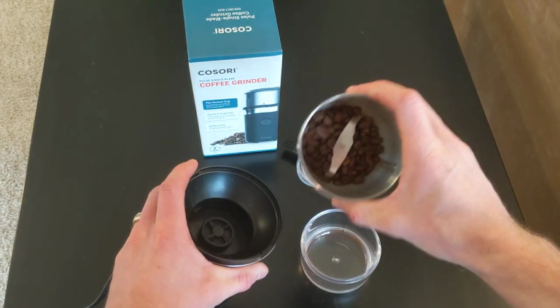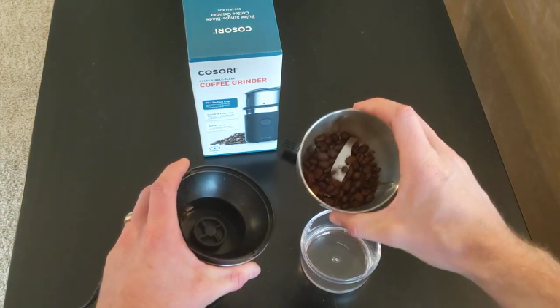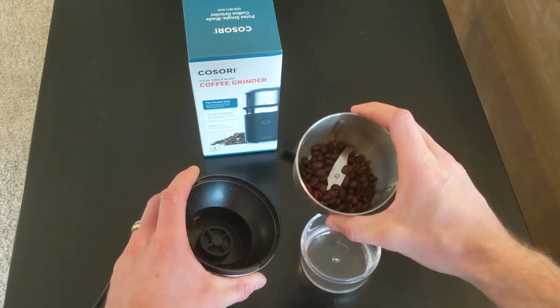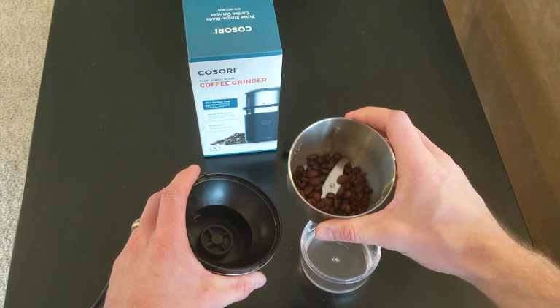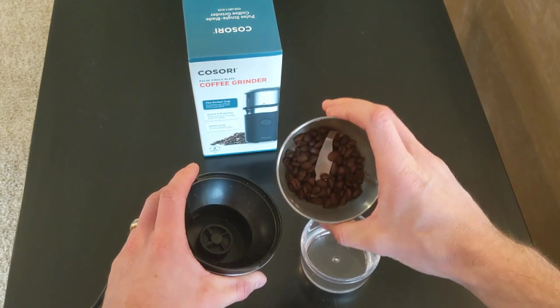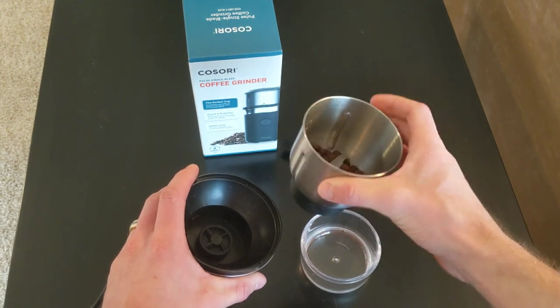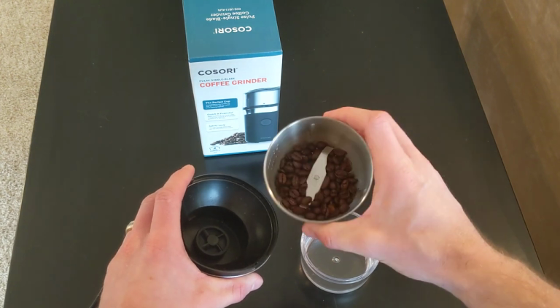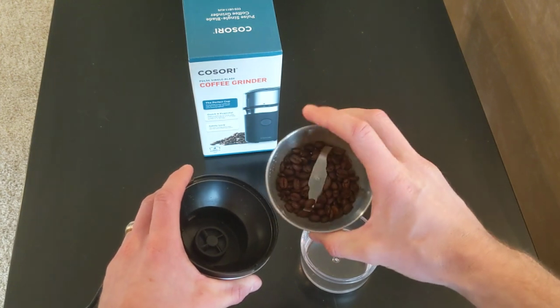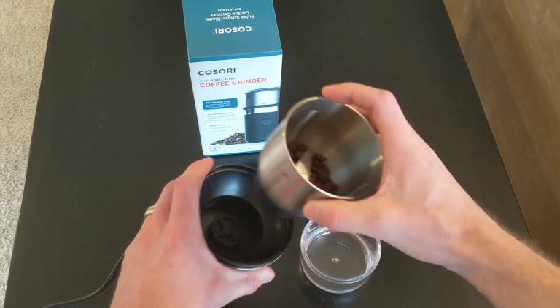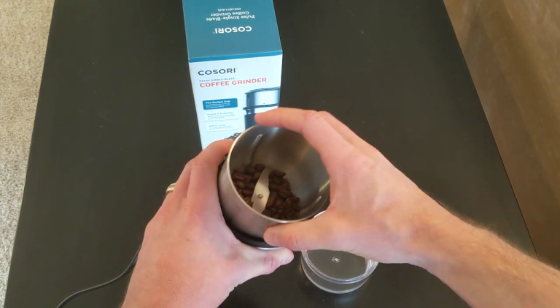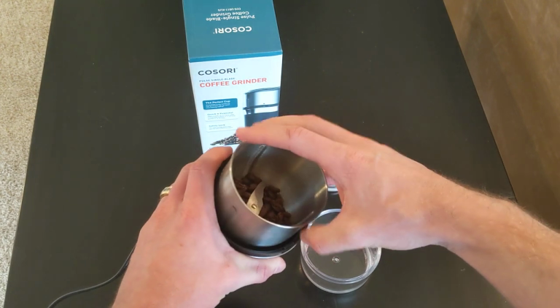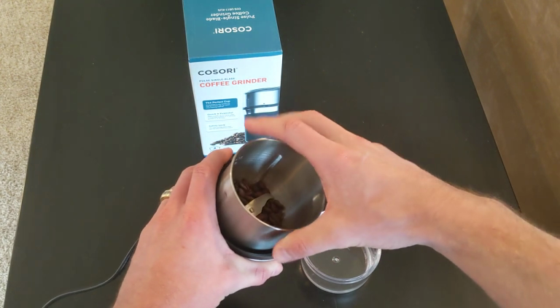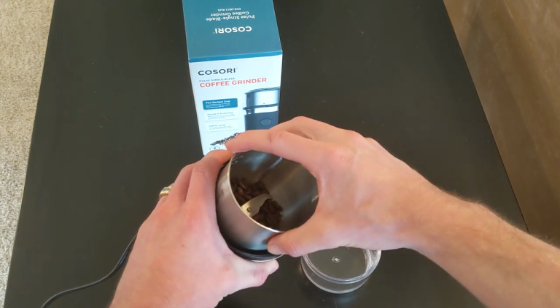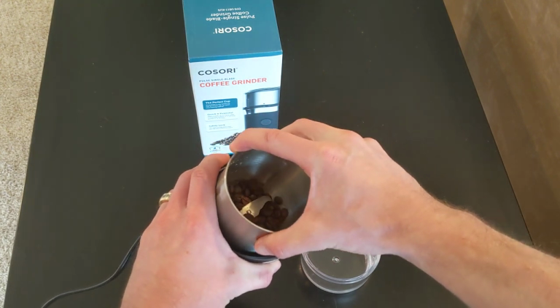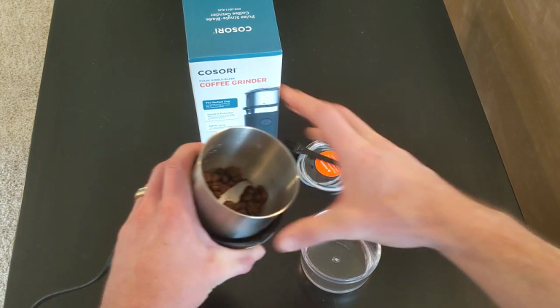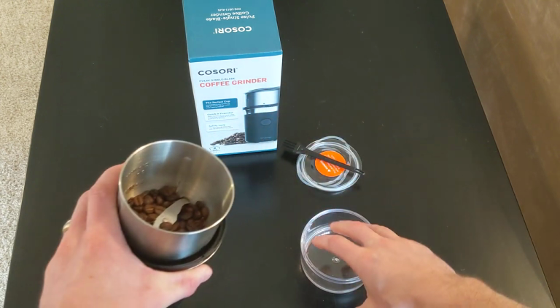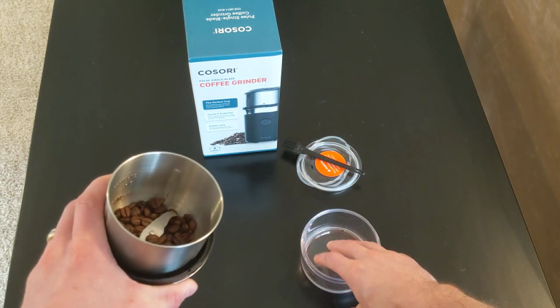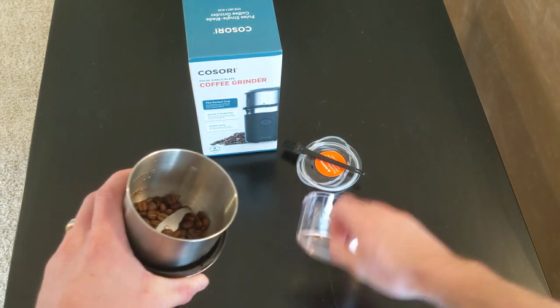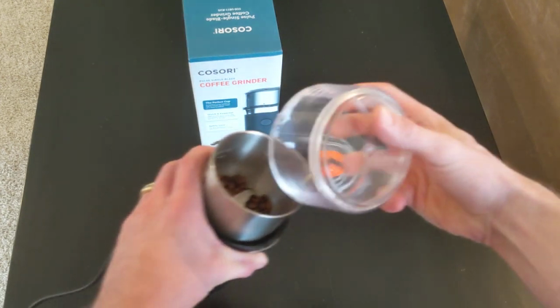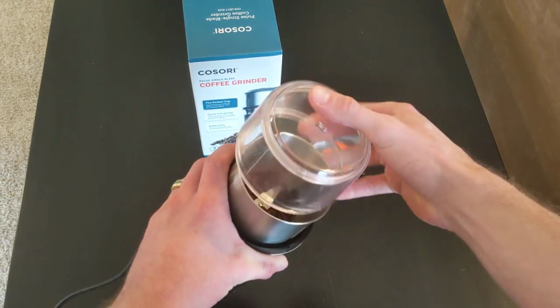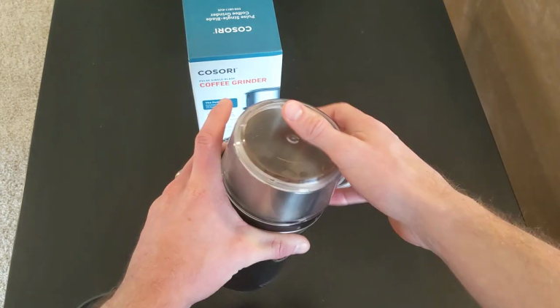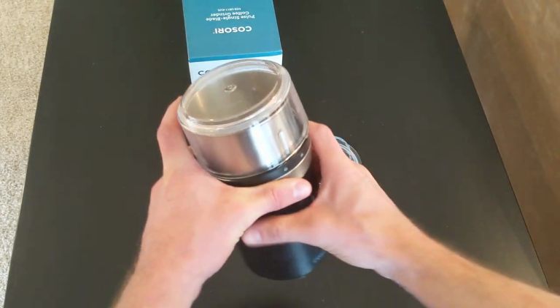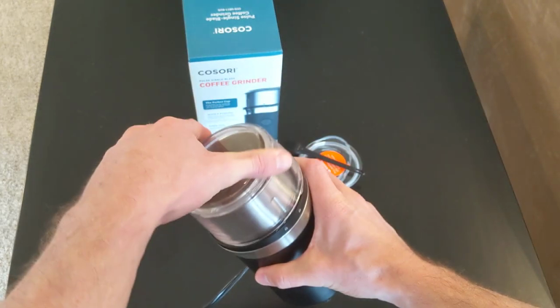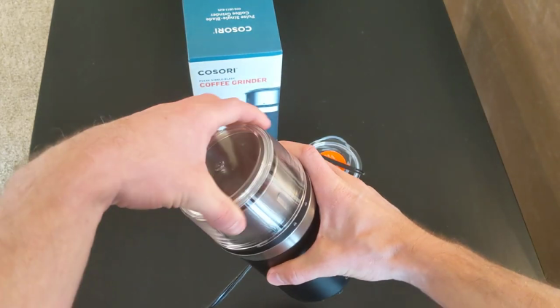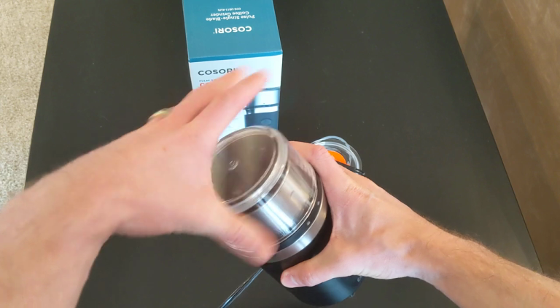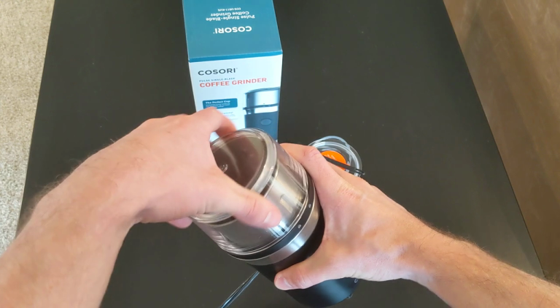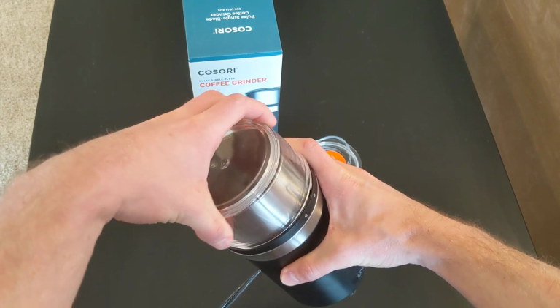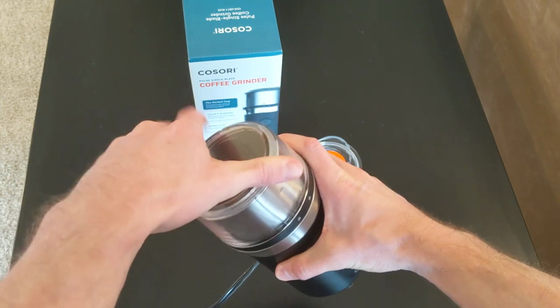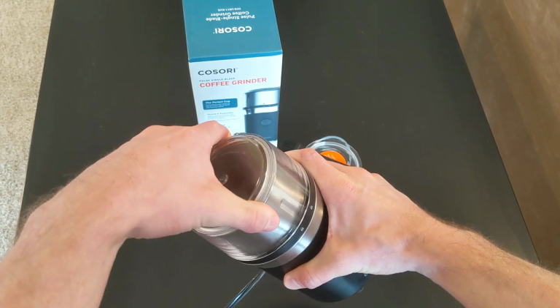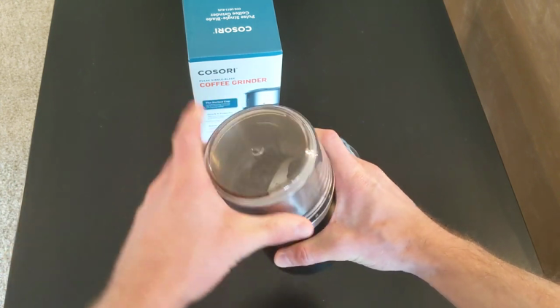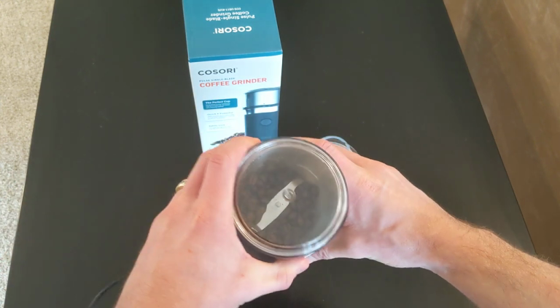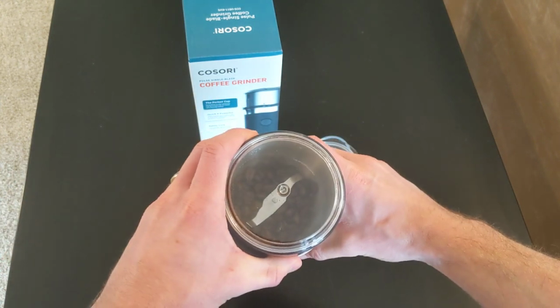I put some coffee in here because I'm going to show you how it works. There's a single blade, you just put it on top, twist until it clicks. Take the other part, cover, put it on top, again twist, clicks, and then you grind.